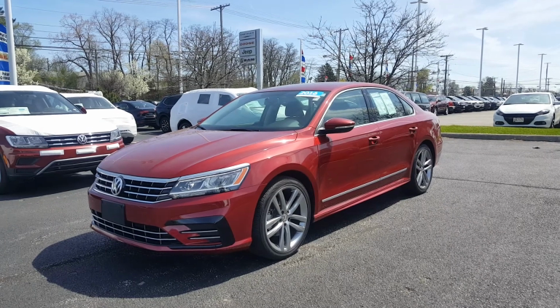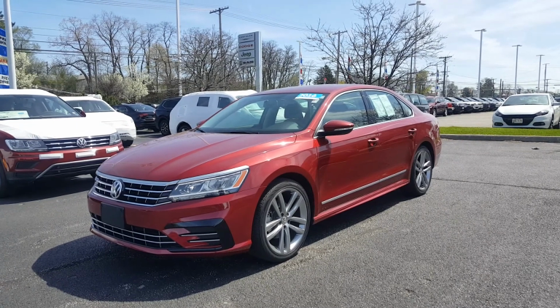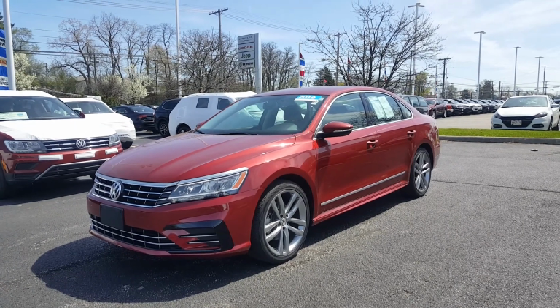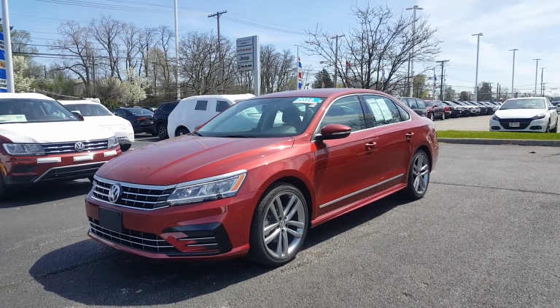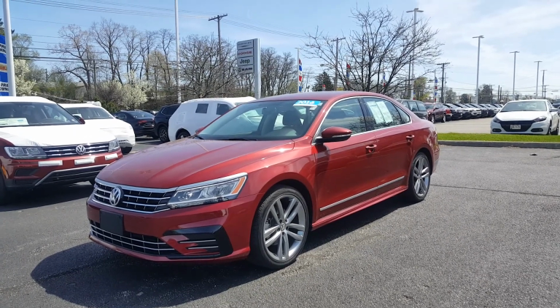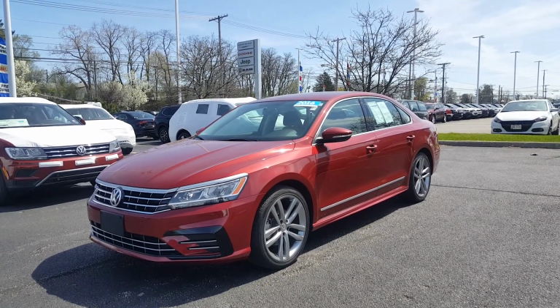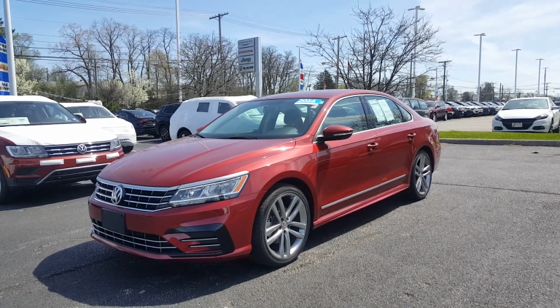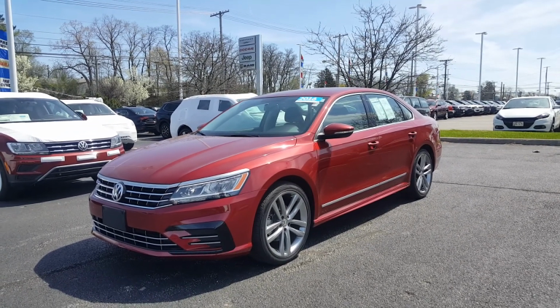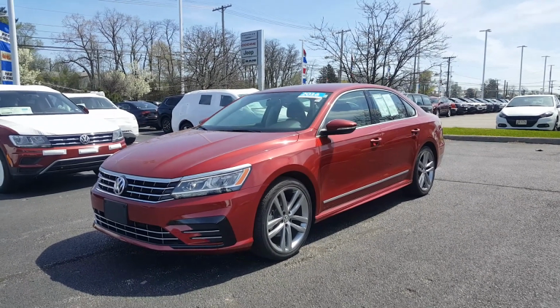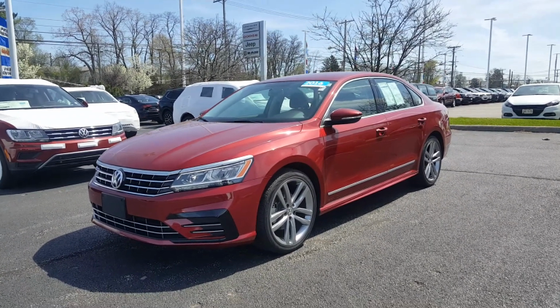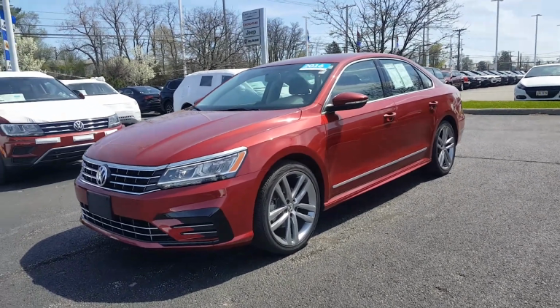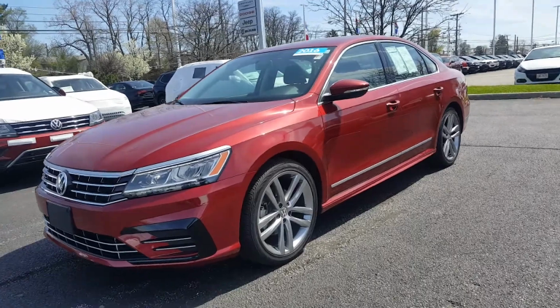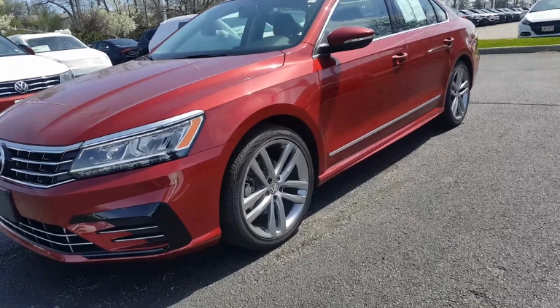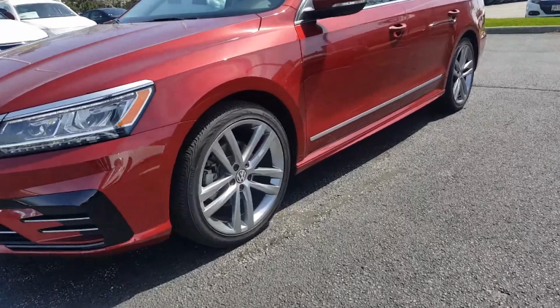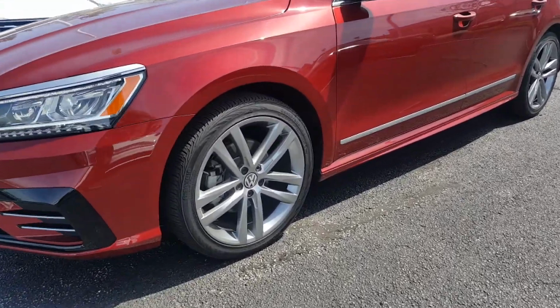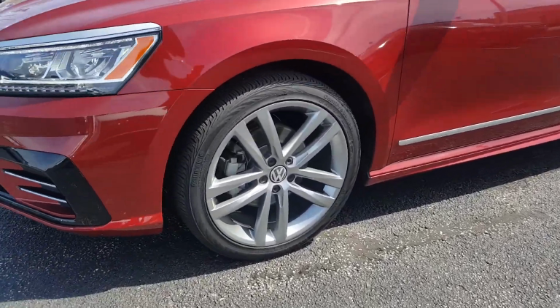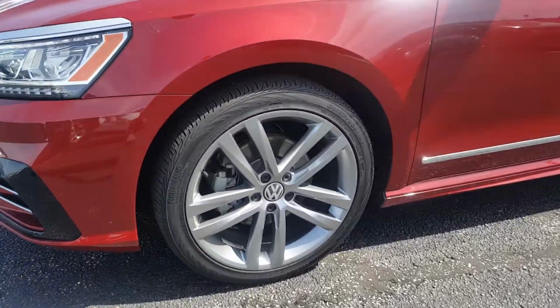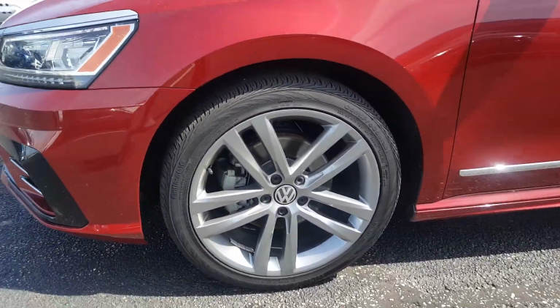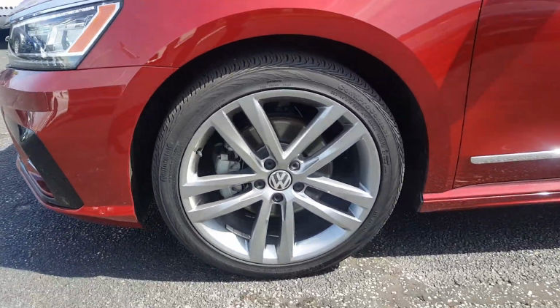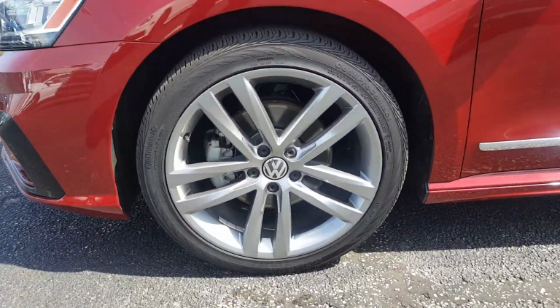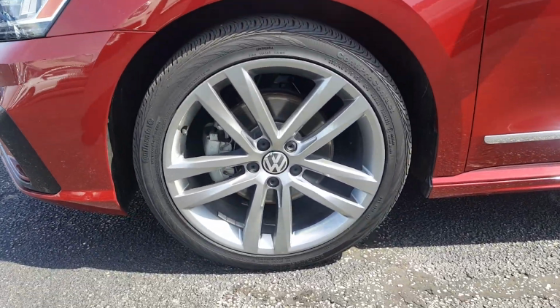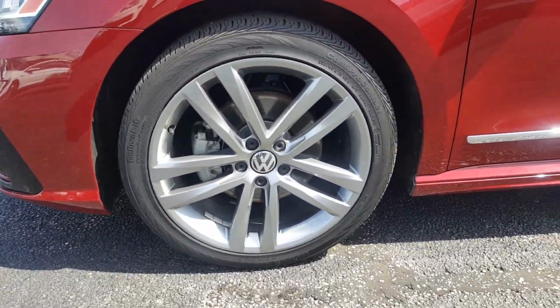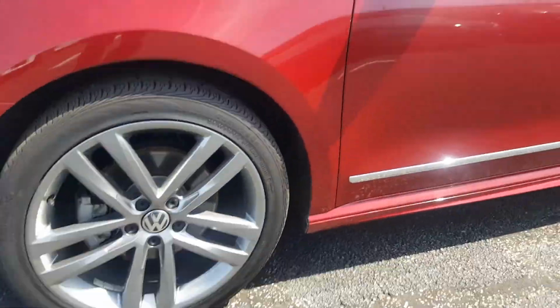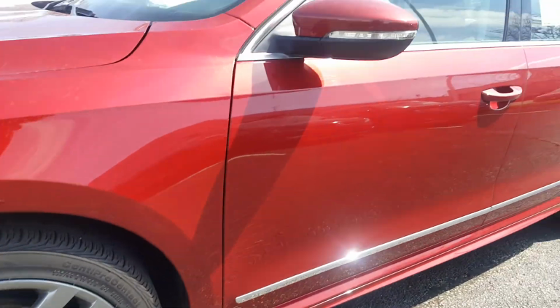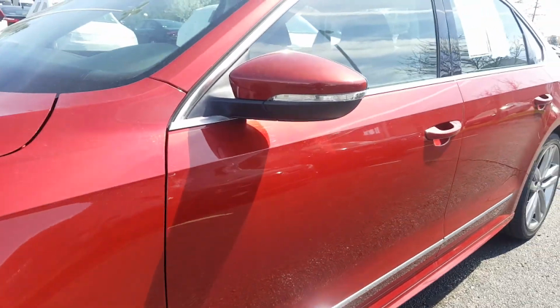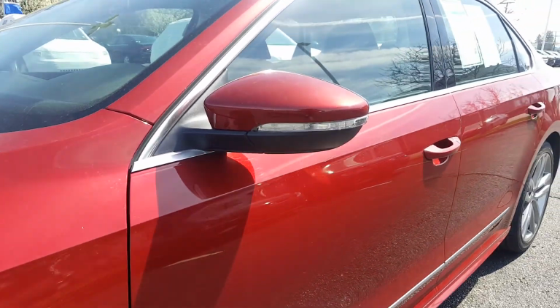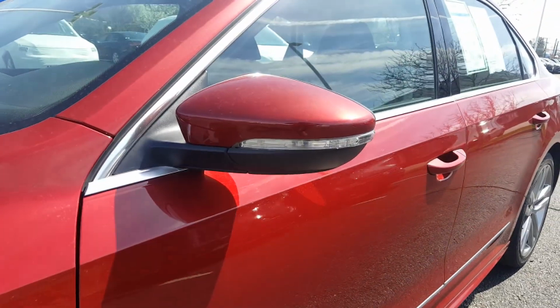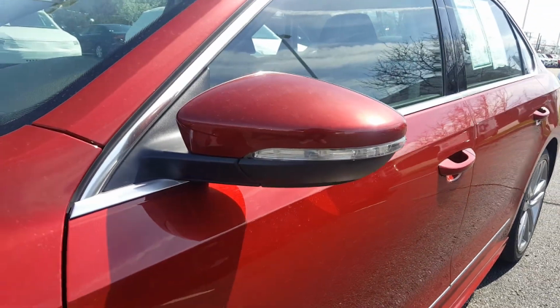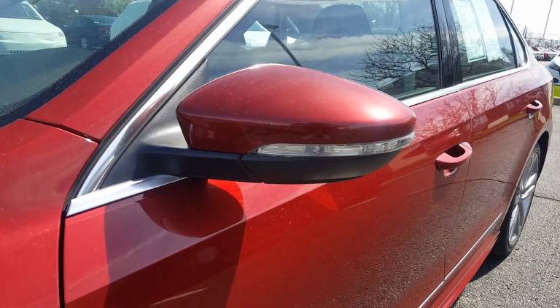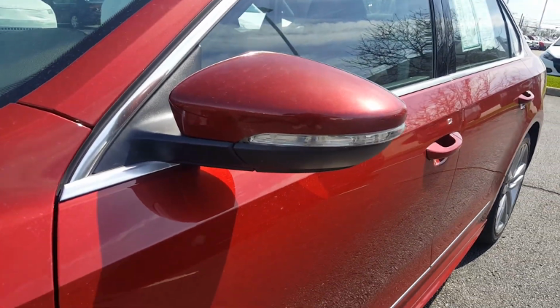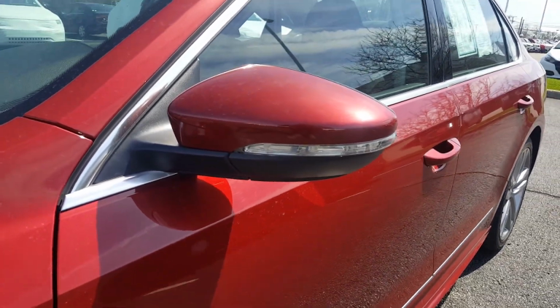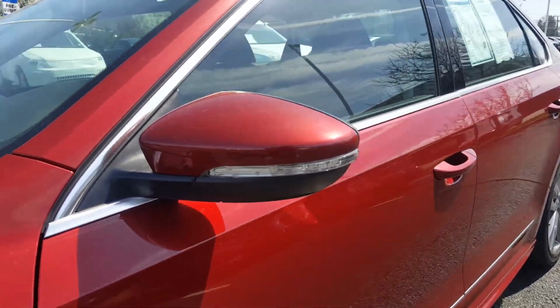What I'm about to do right now is do a quick walk-around so I can show you all about it. Up front you get these five-spoke 19-inch alloy wheels. Integrated turn signals here in the mirrors — a great safety feature.